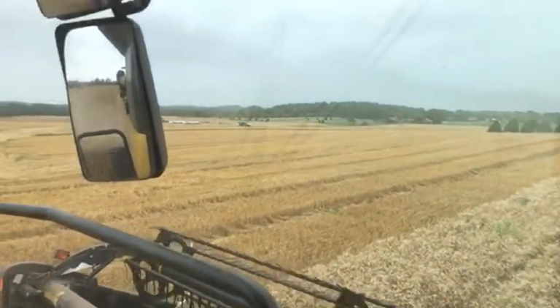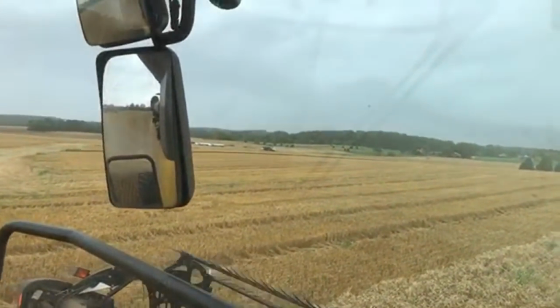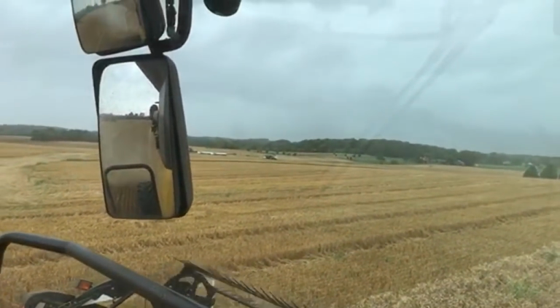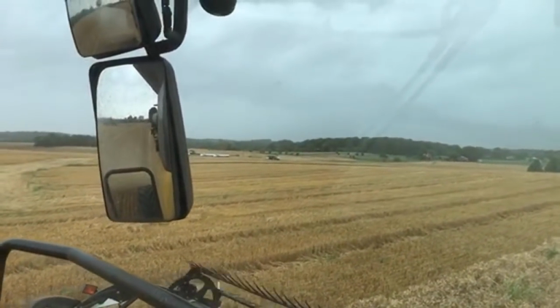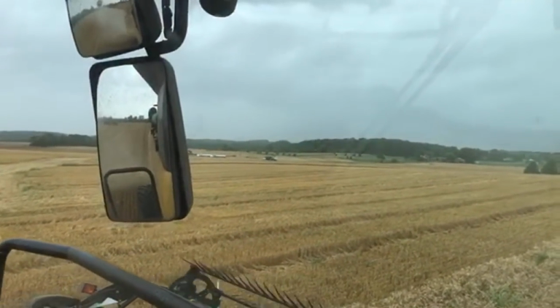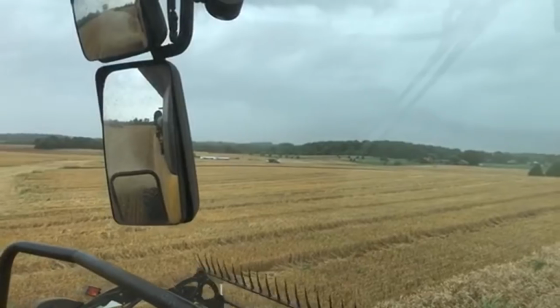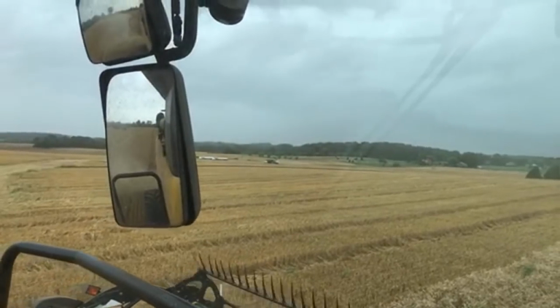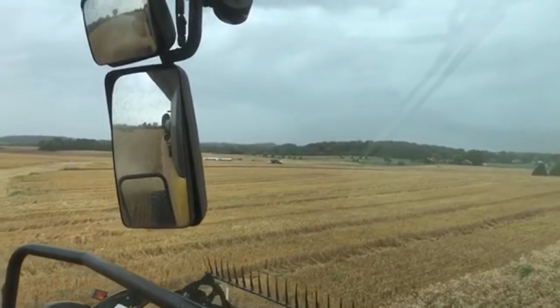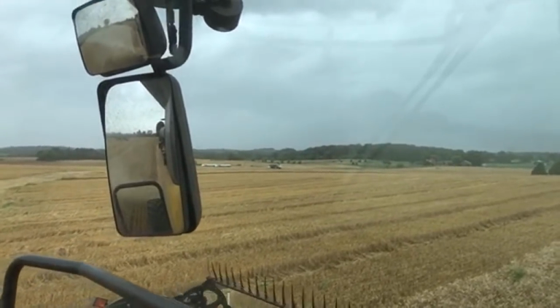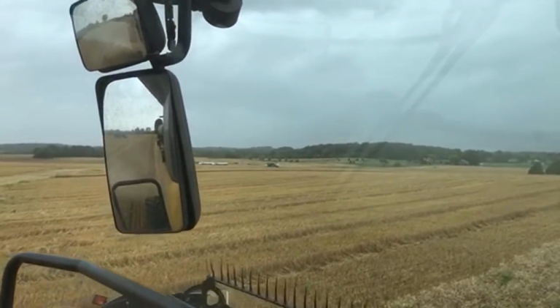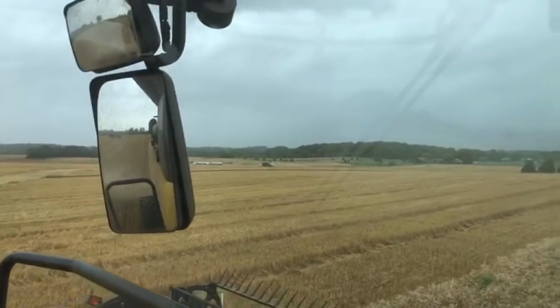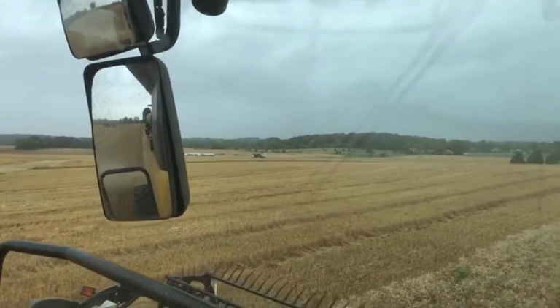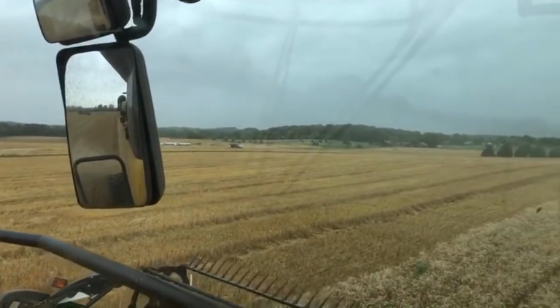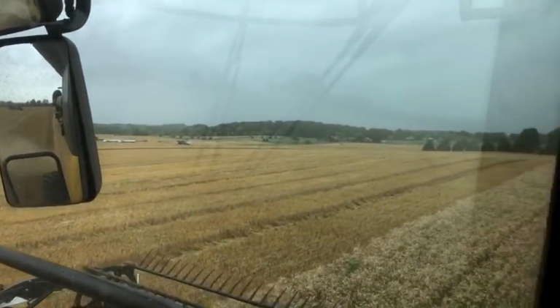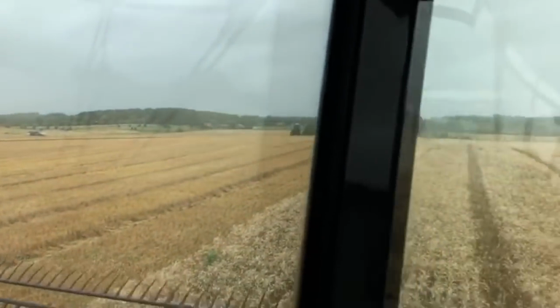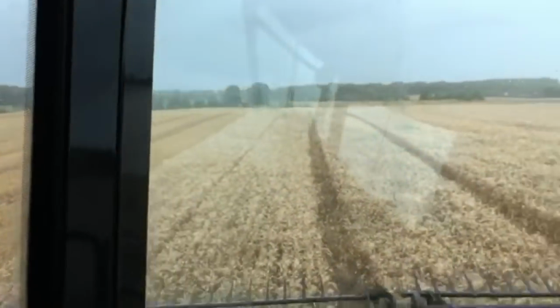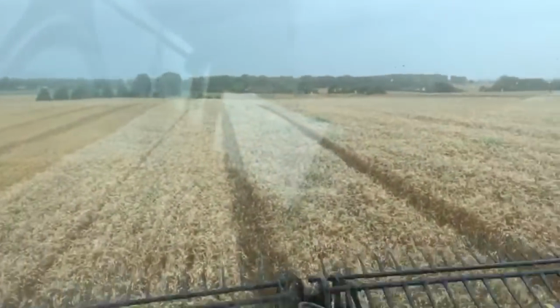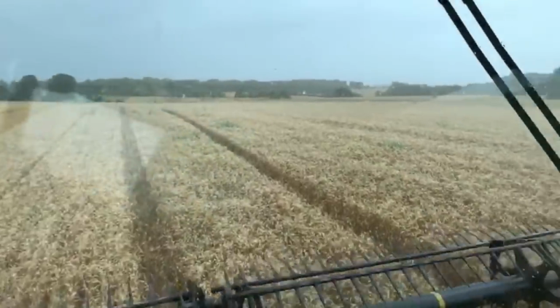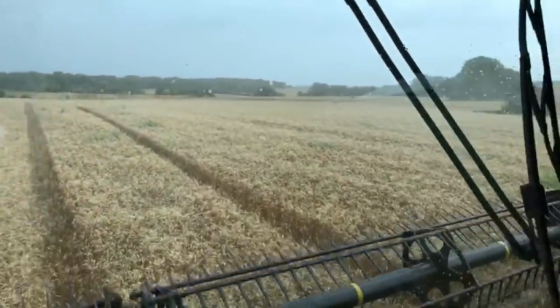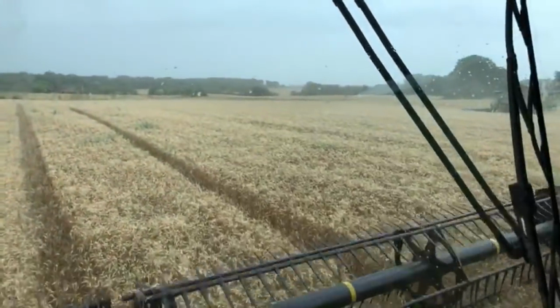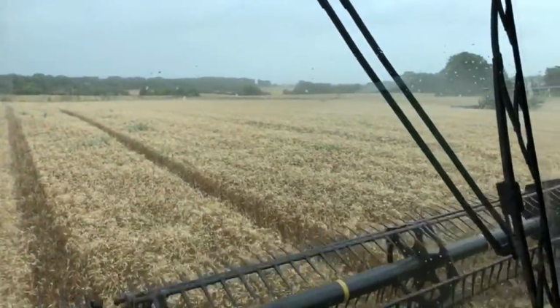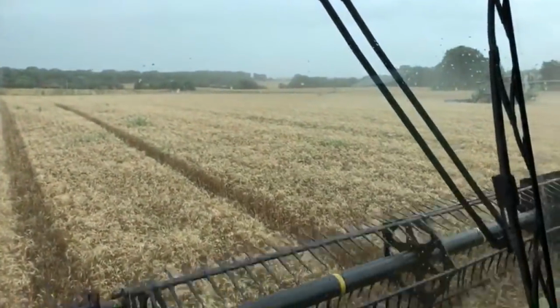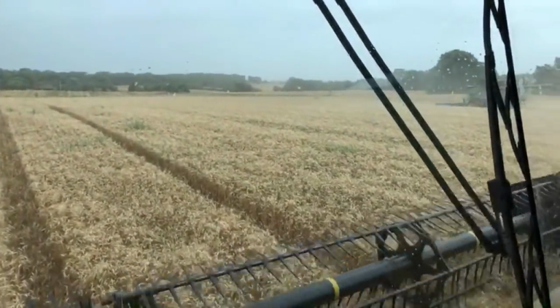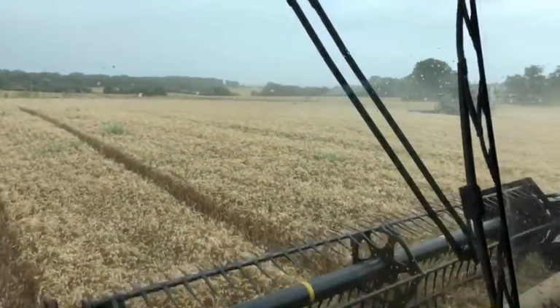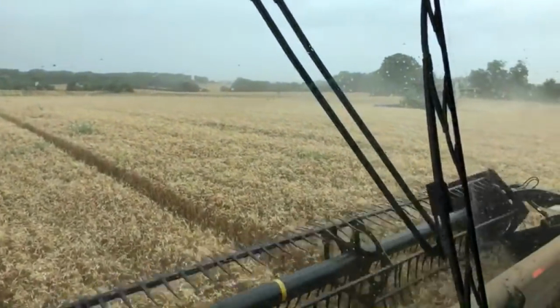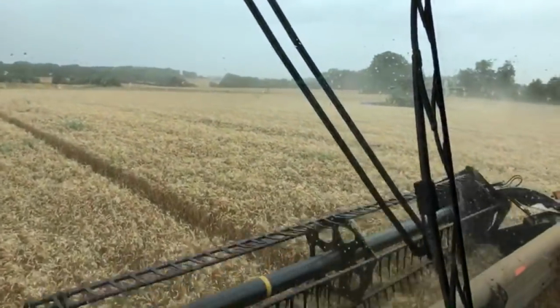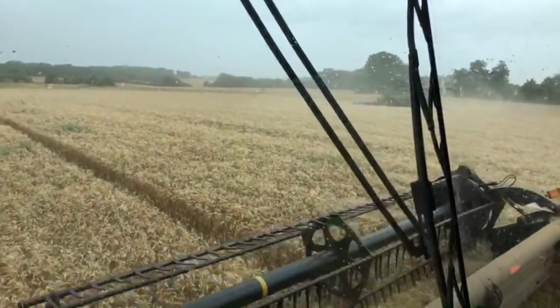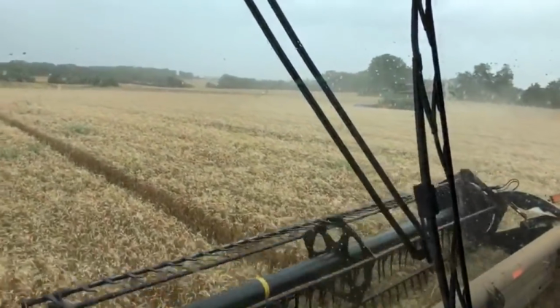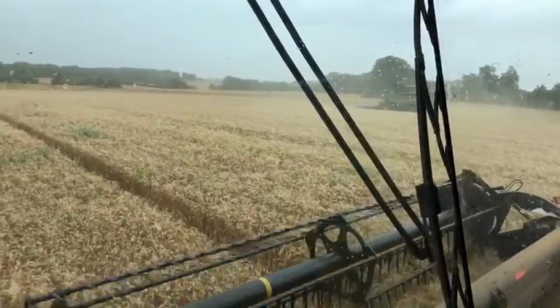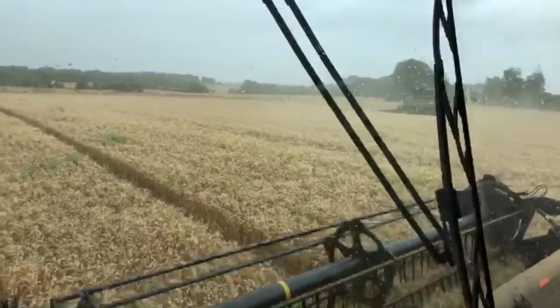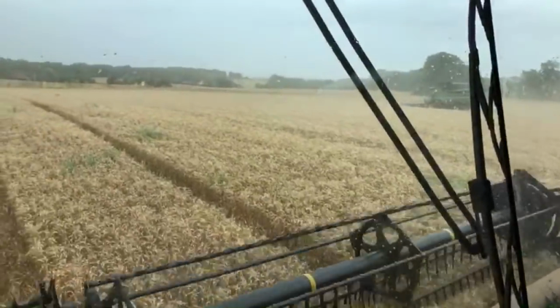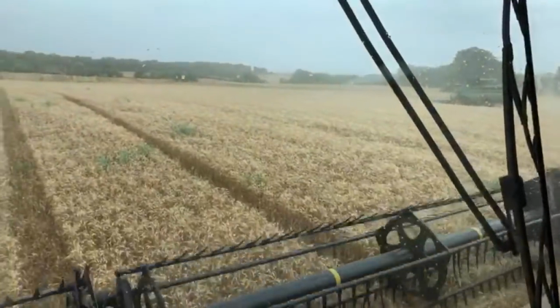You can see a John Deere 8330 down there with a Brent cart on the trucks. We're just trying to get the wheat between us and that S680 cut before the rain comes in.